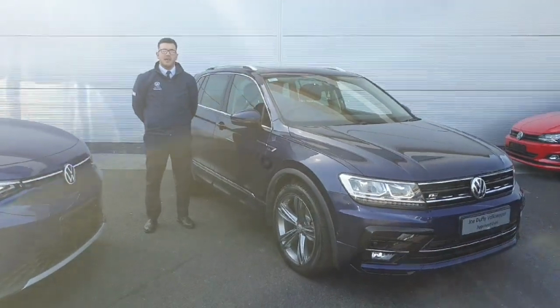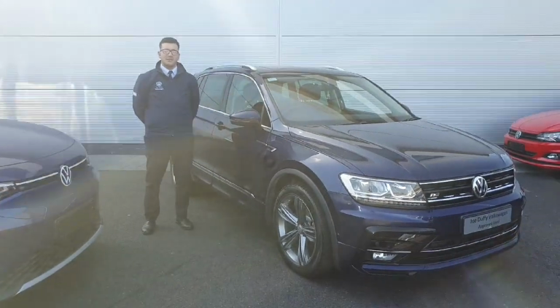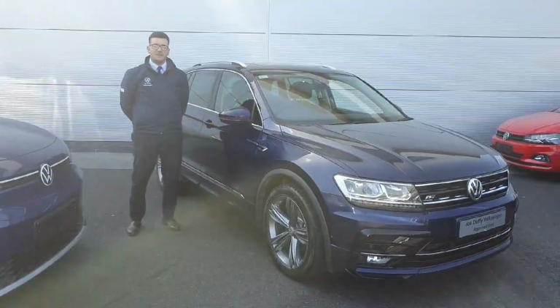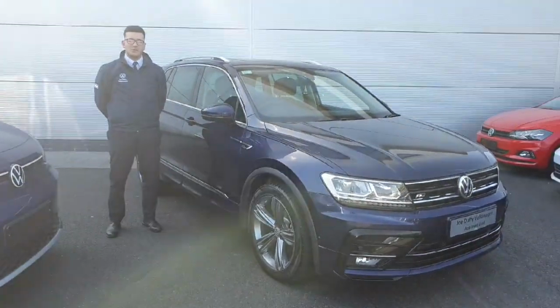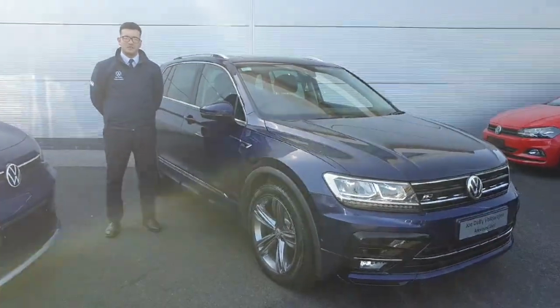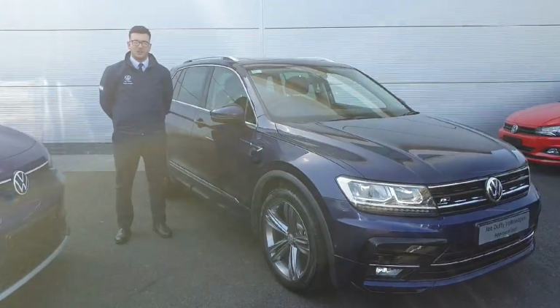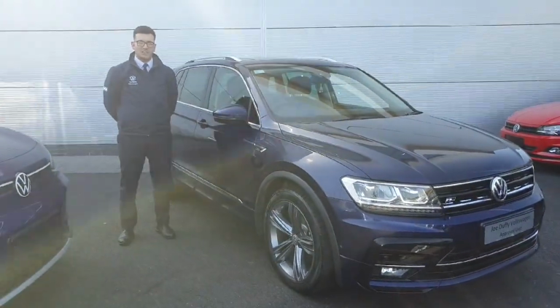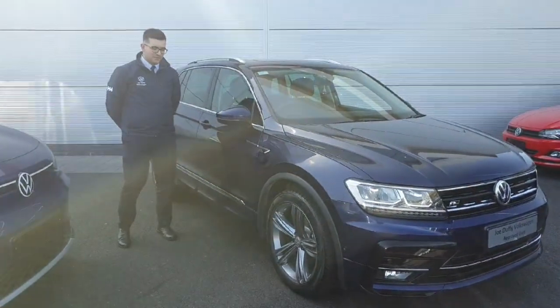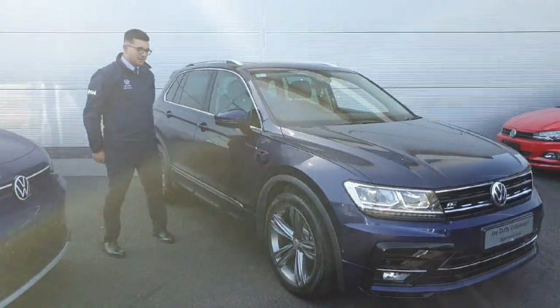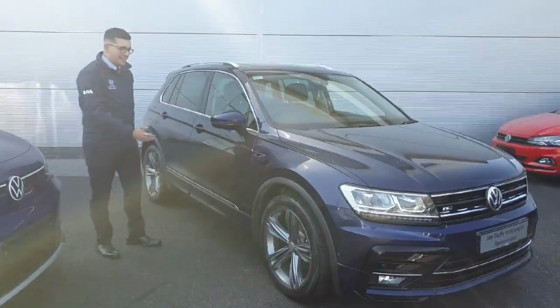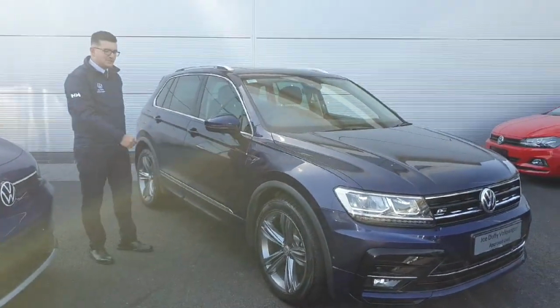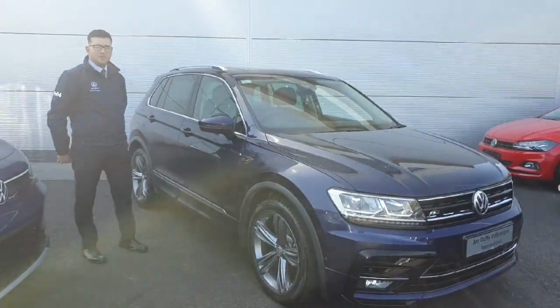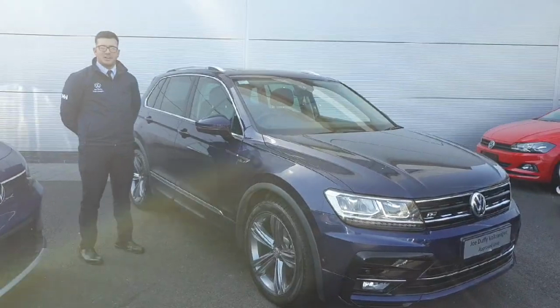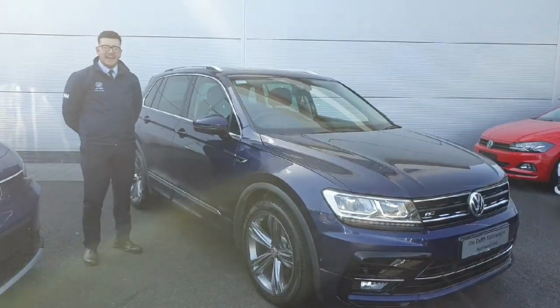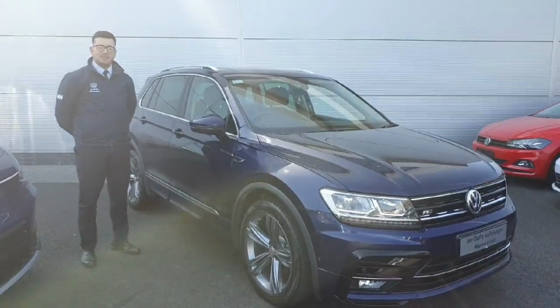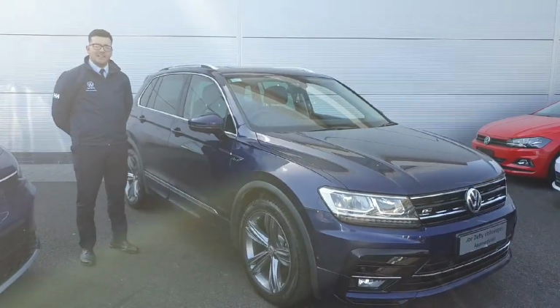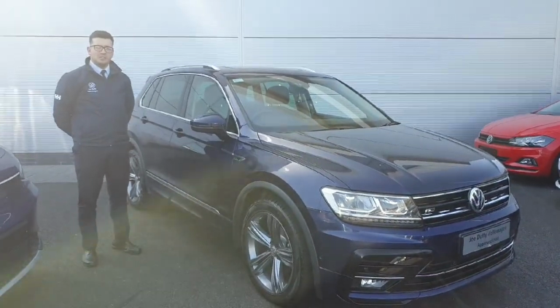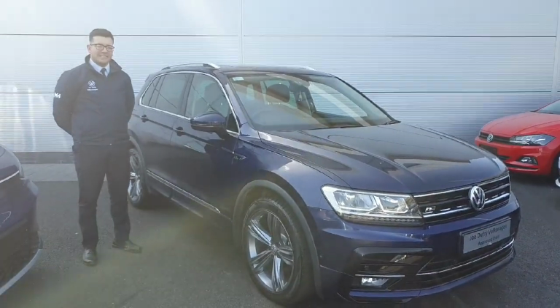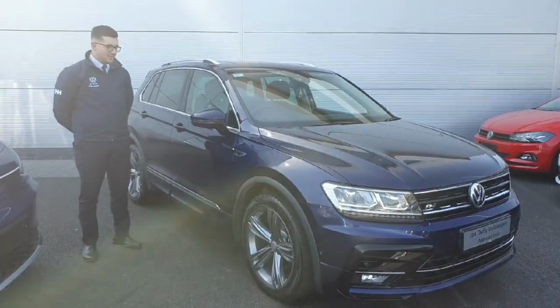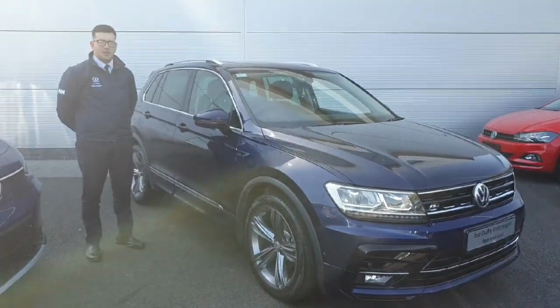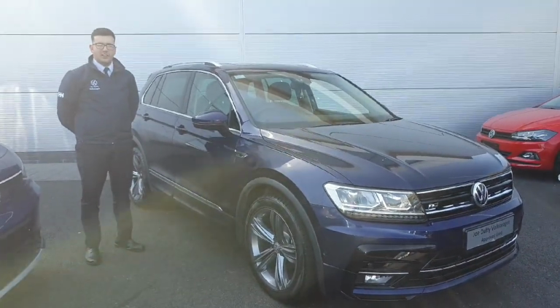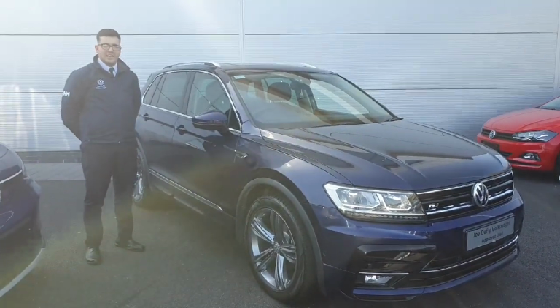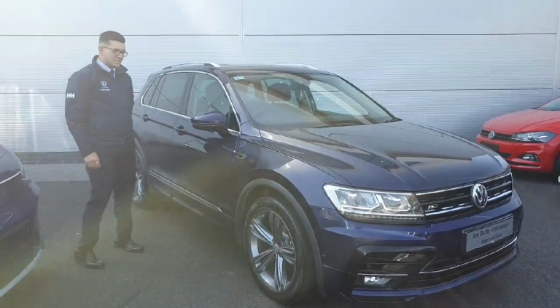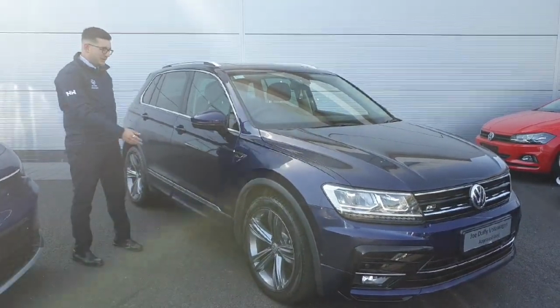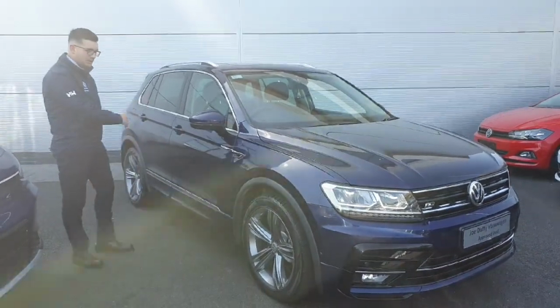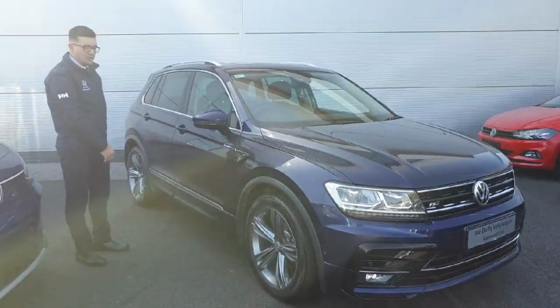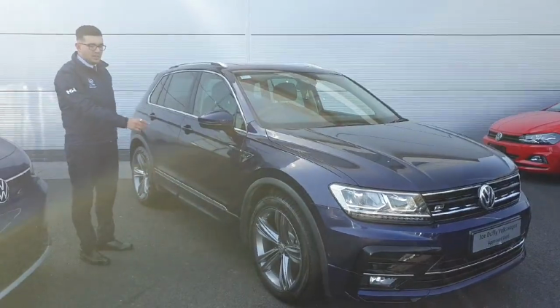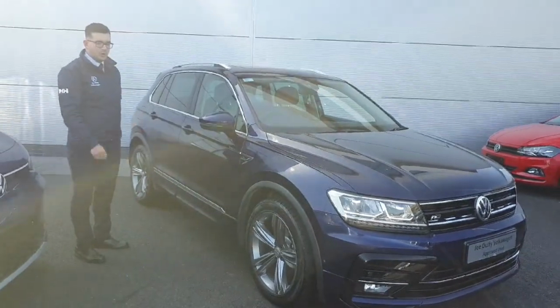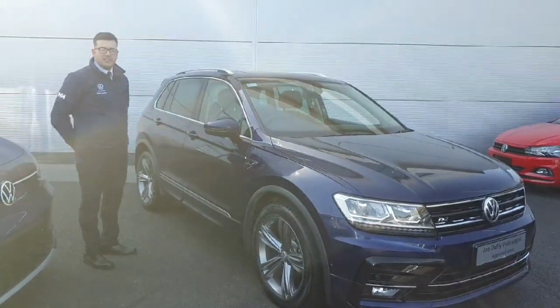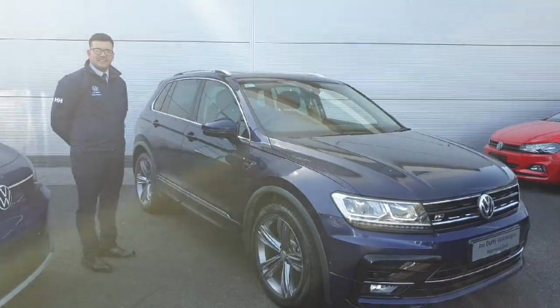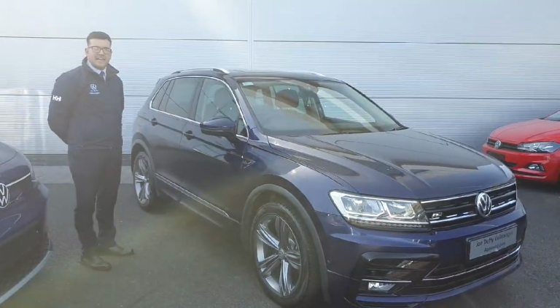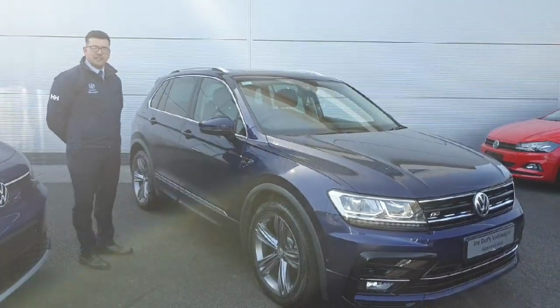How's it going everybody? Welcome to Joe from the Volkswagen North Movement. I'm here with this brand new vehicle. The Volkswagen T-Roc R-Line is finished in metallic blue with the upgrade 19 inch alloy wheels.